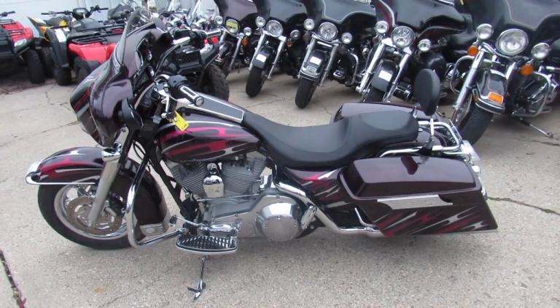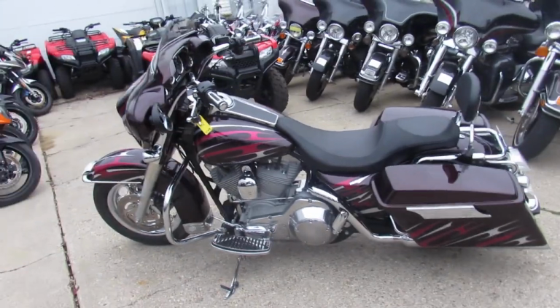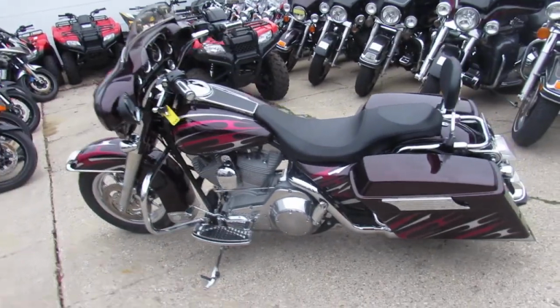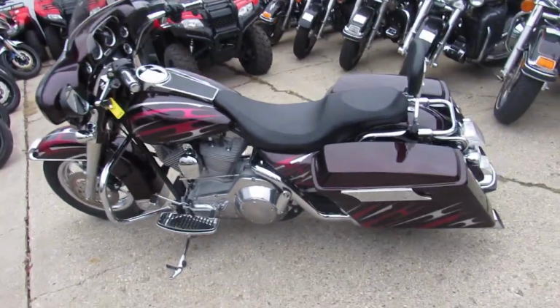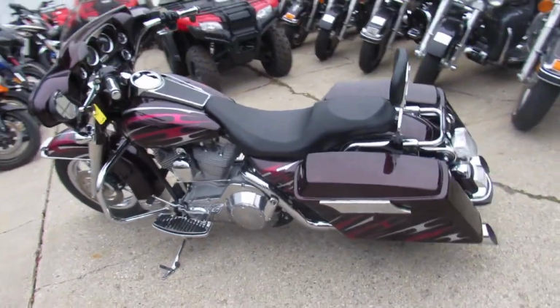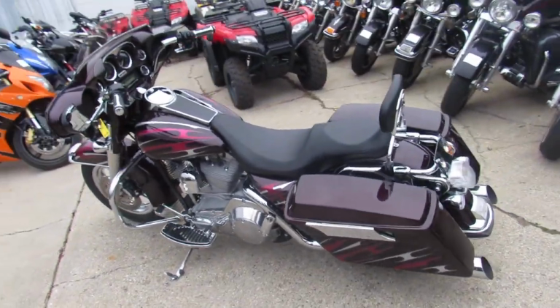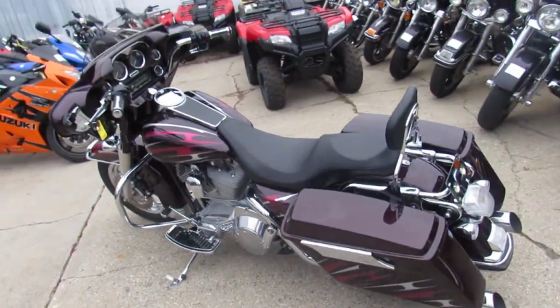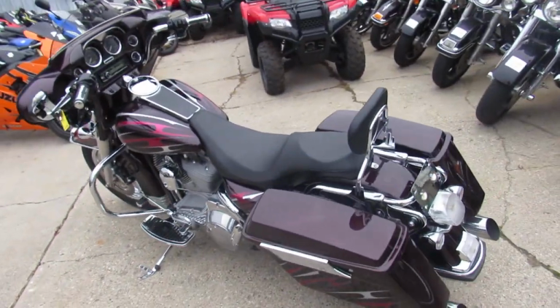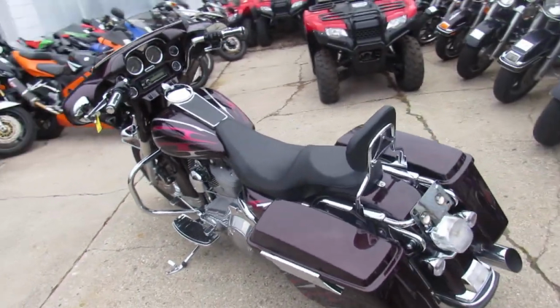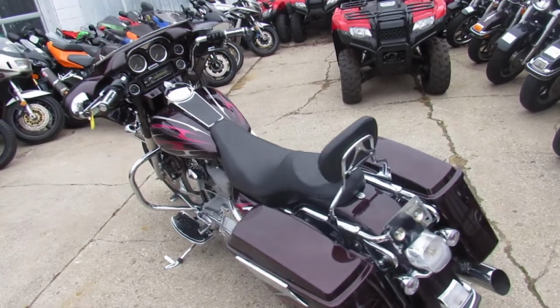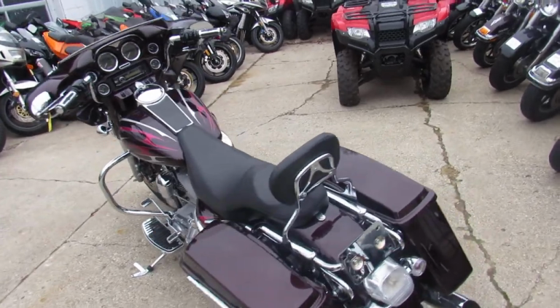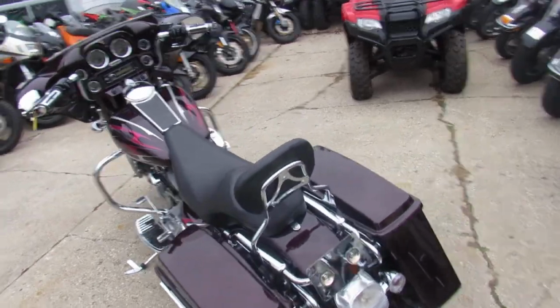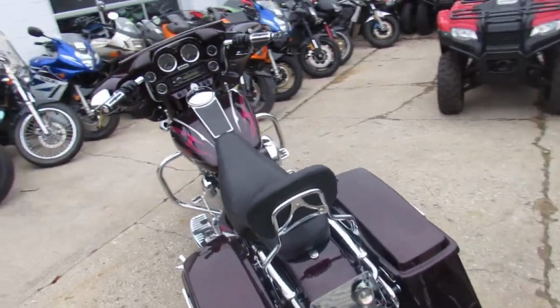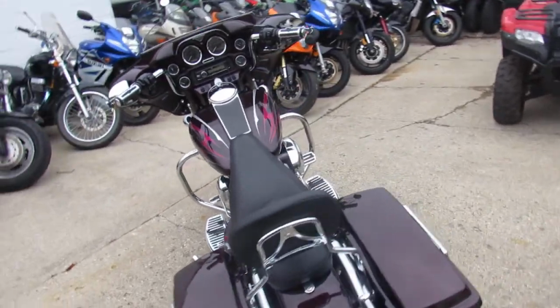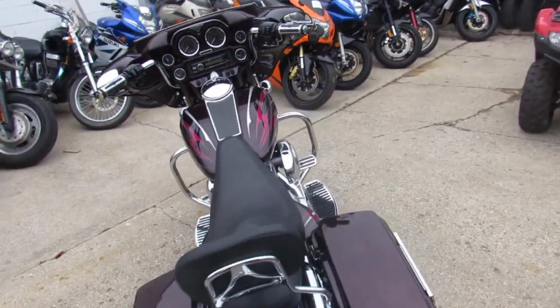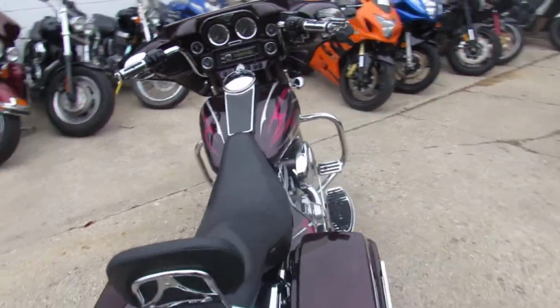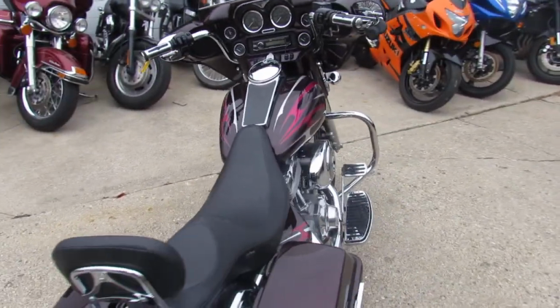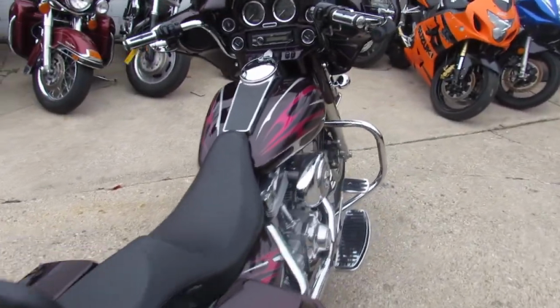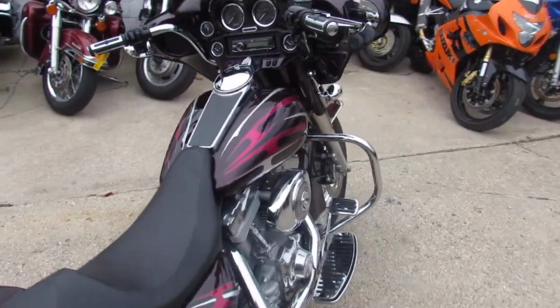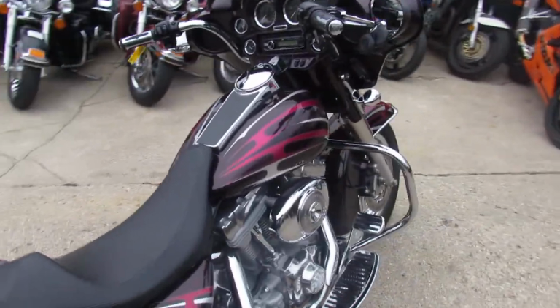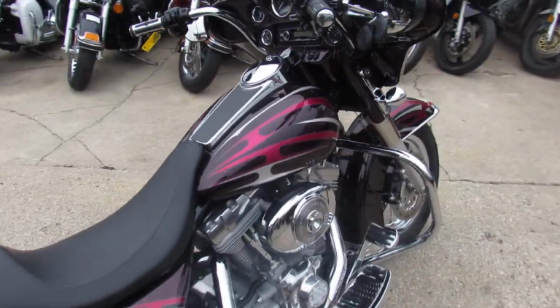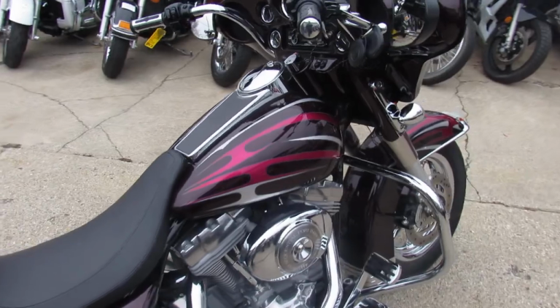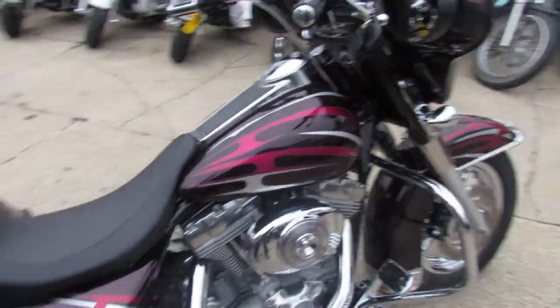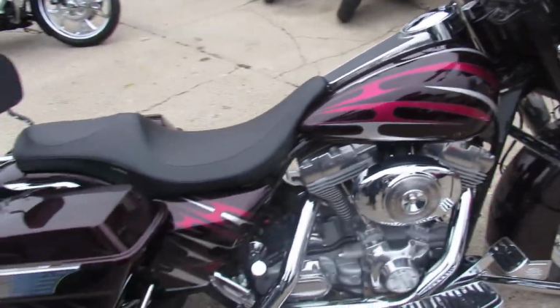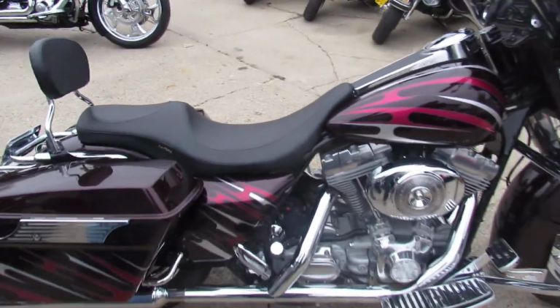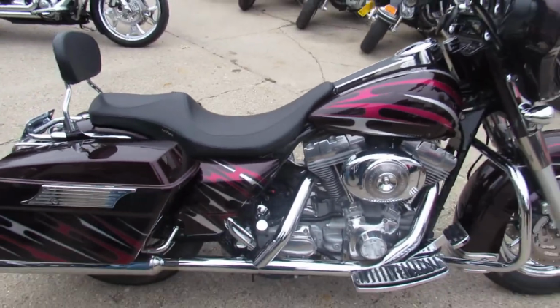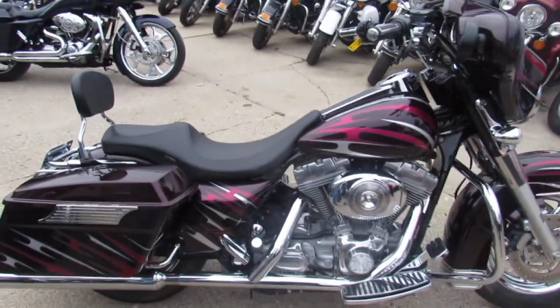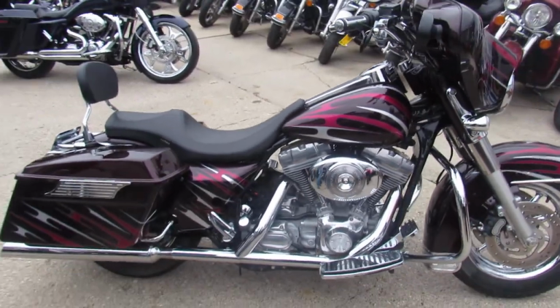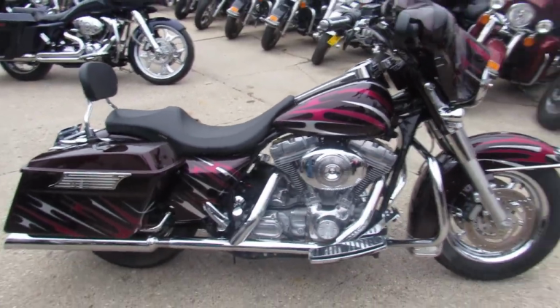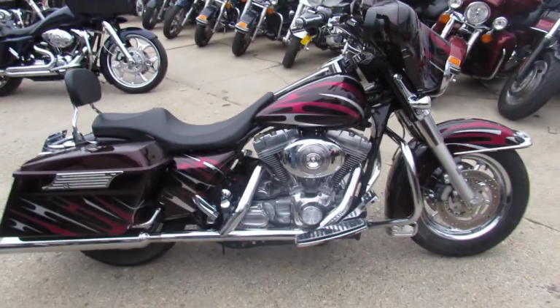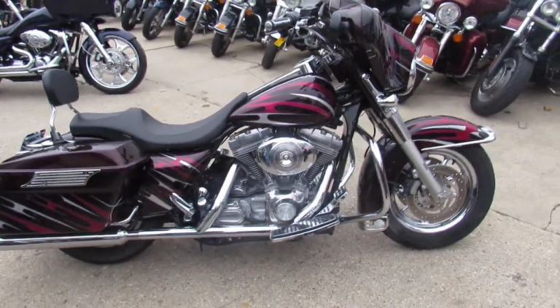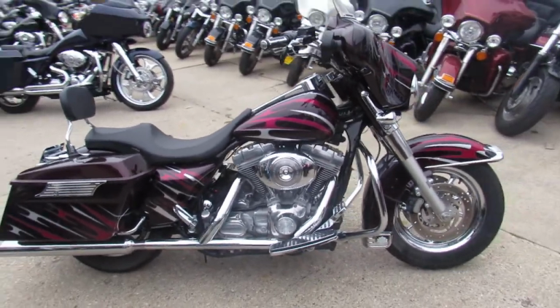Hey guys, it's Approval Power Sports — used Harley-Davidson headquarters. We've got over 300 used Harleys, guaranteed financing, and we can help with out-of-state shipping and out-of-state financing. You guys looking for a bike, give us a call. Check out our website at ApprovalPowerSports.com.